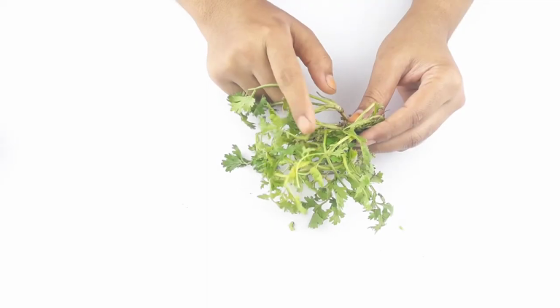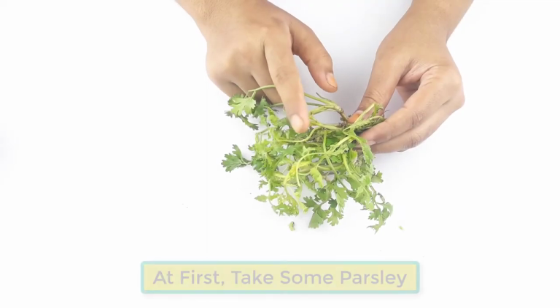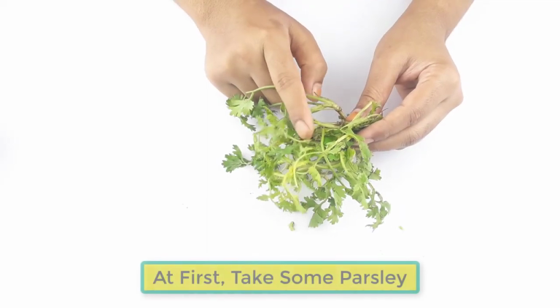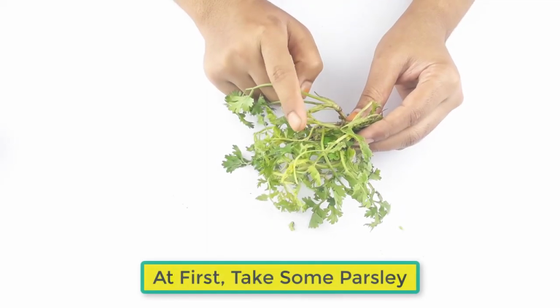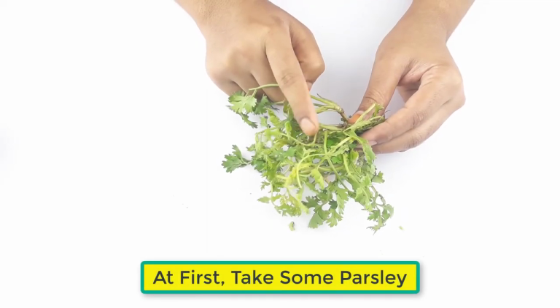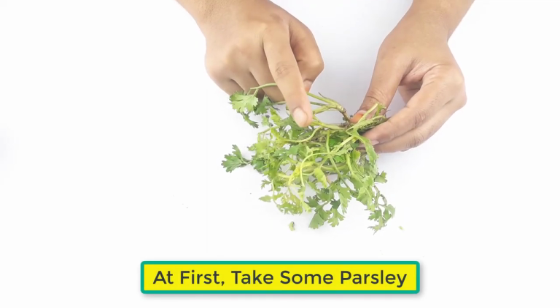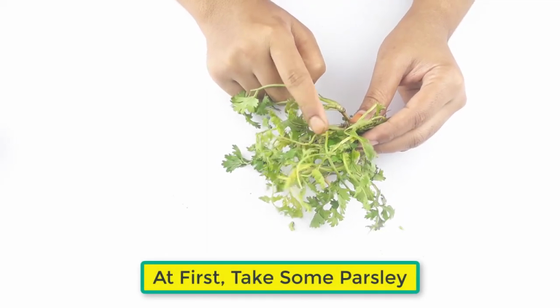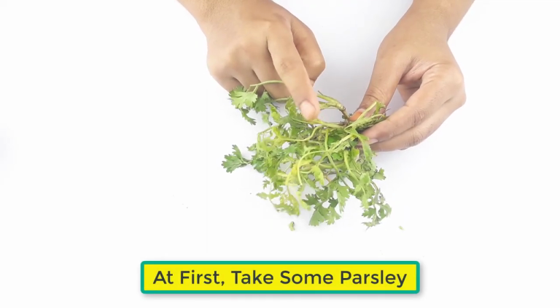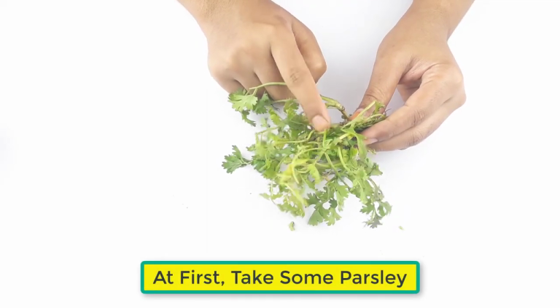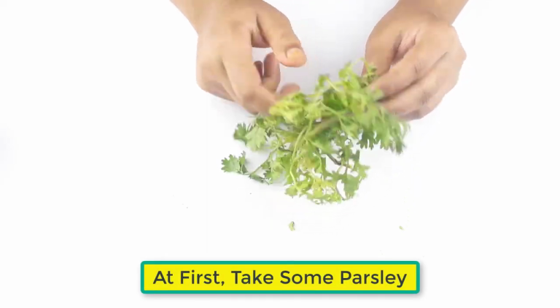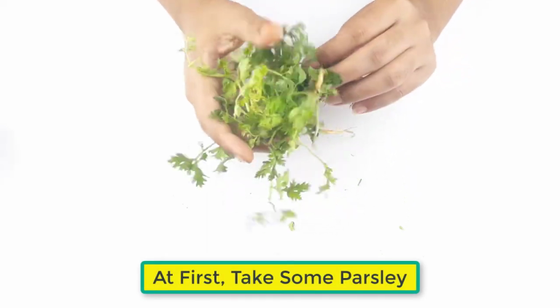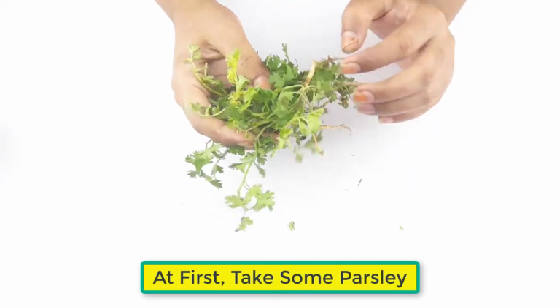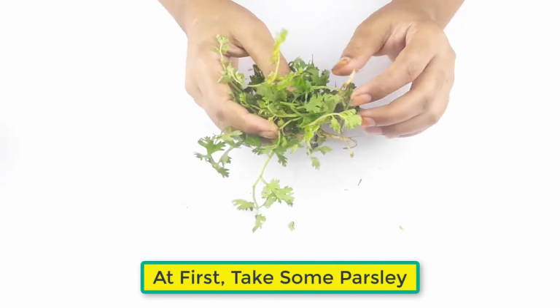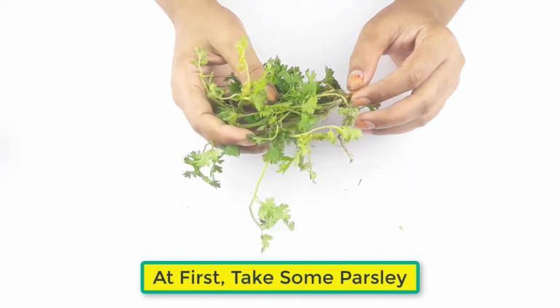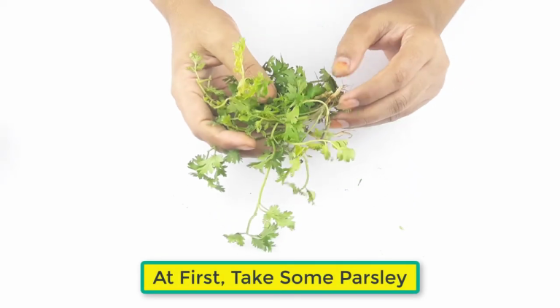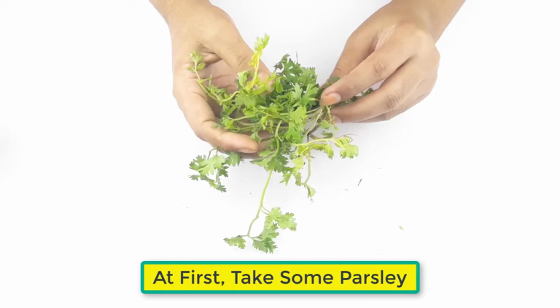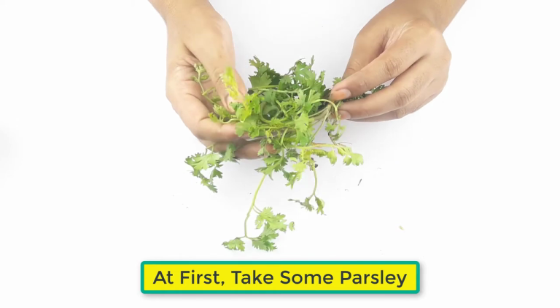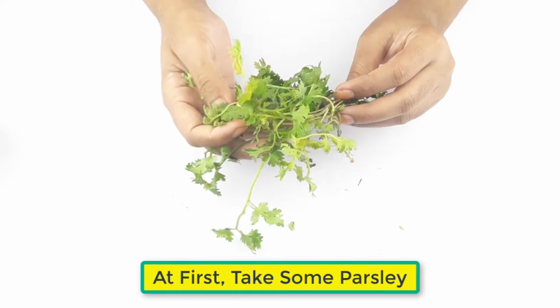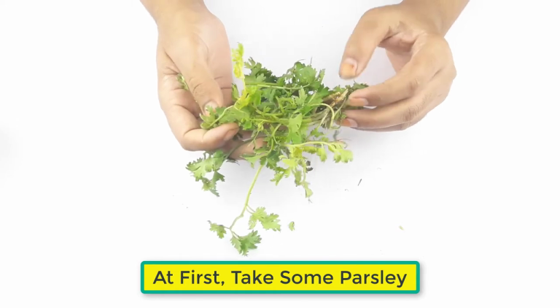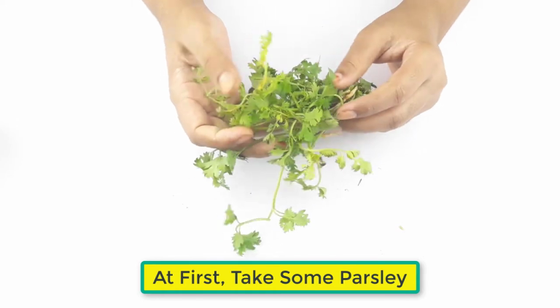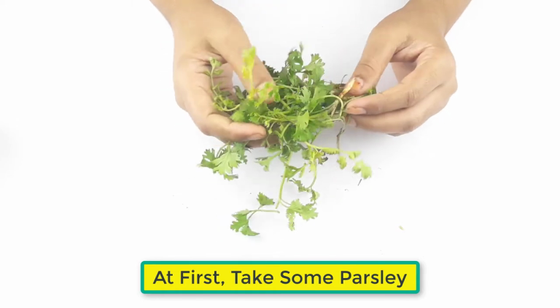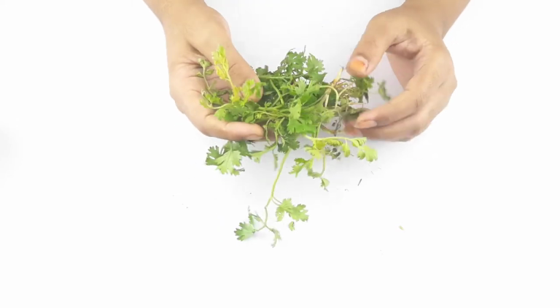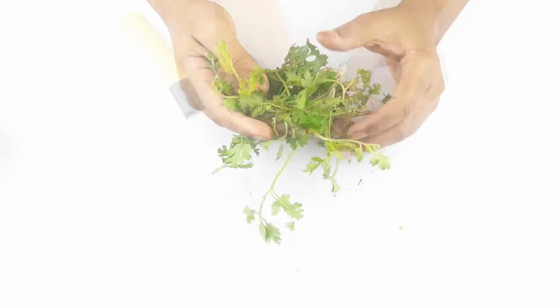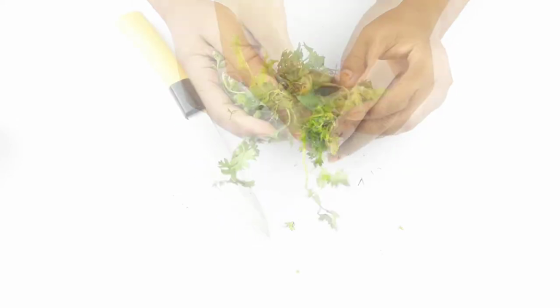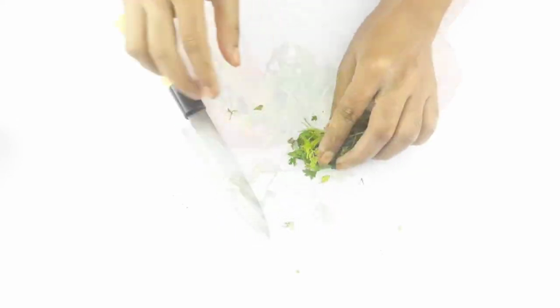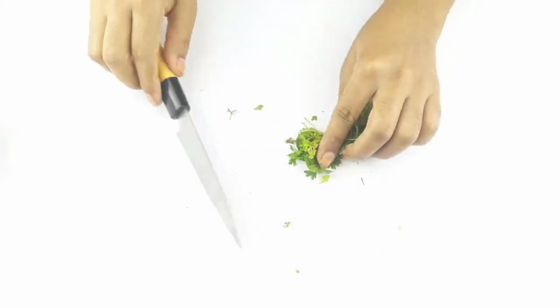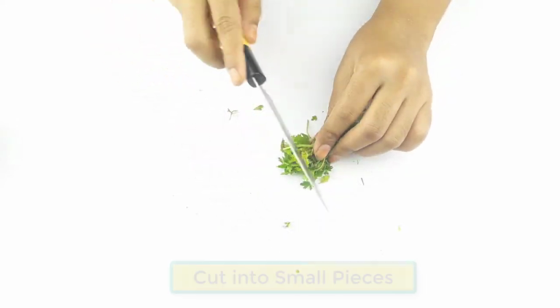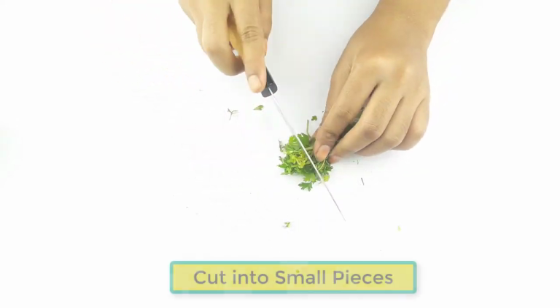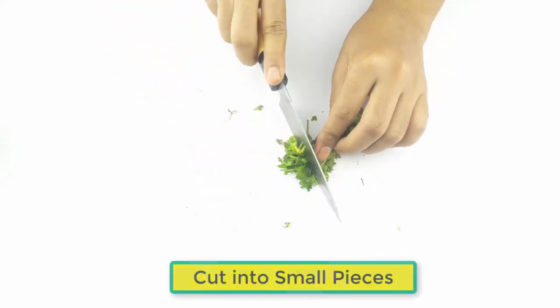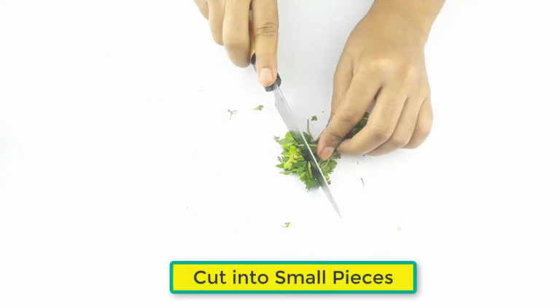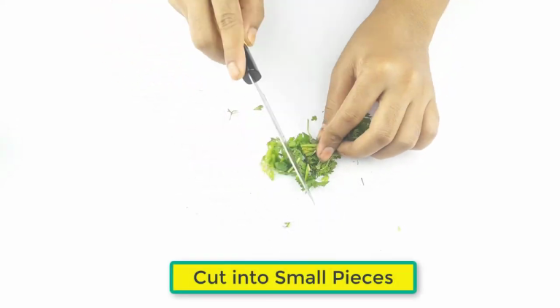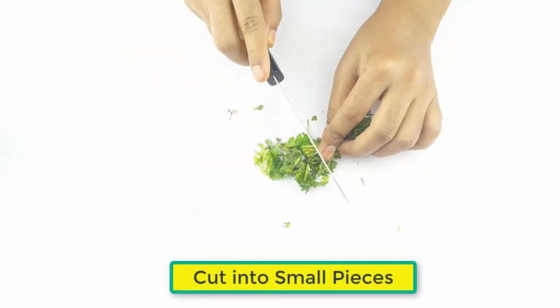First, take some fresh parsley and cut it into small pieces.